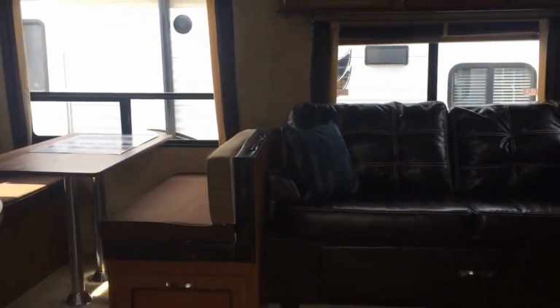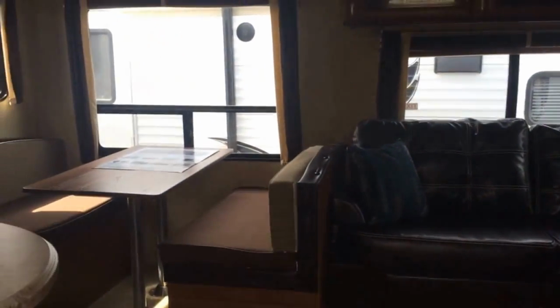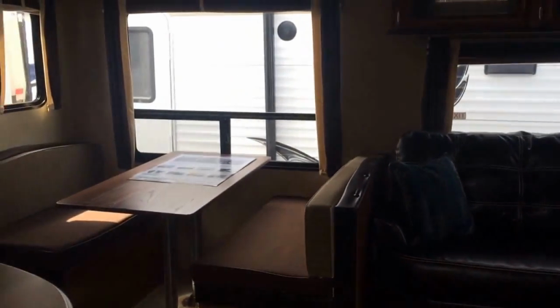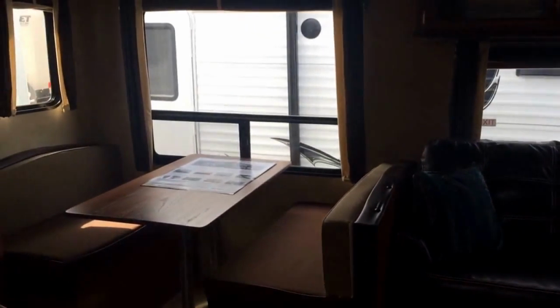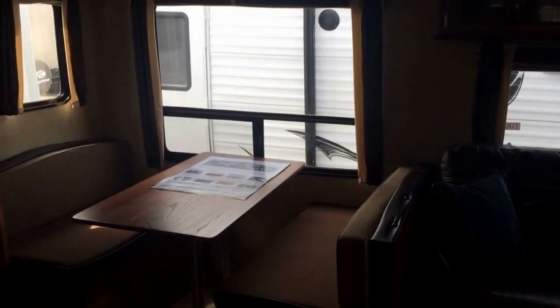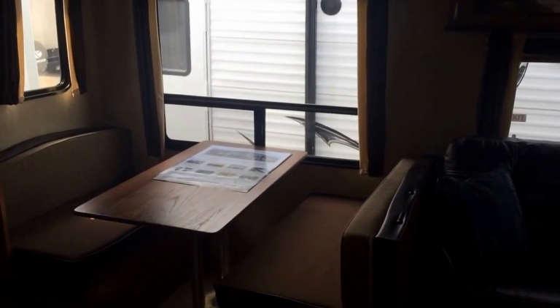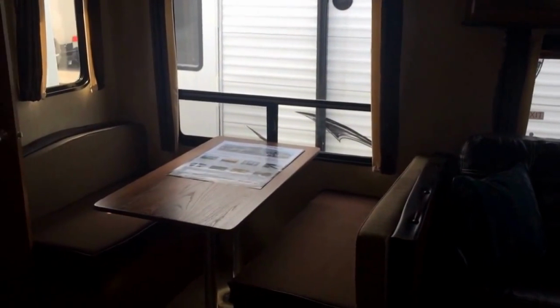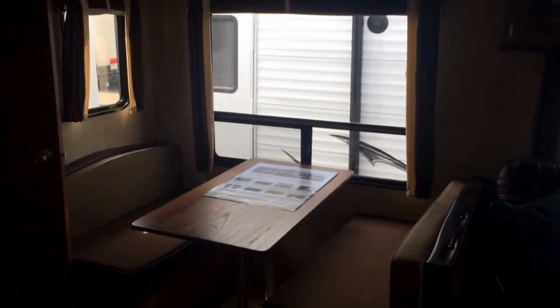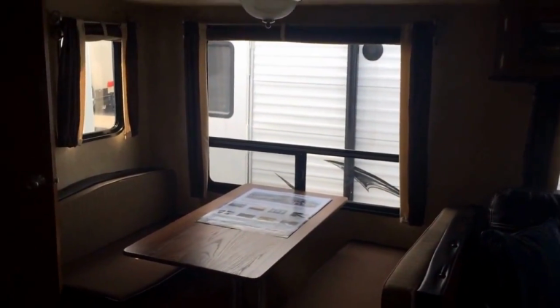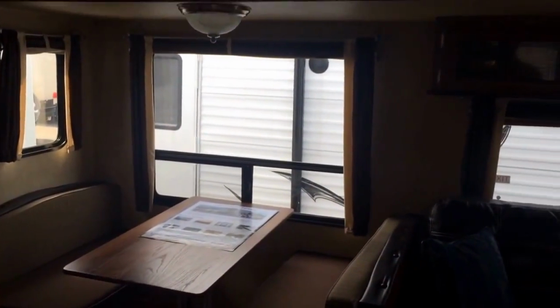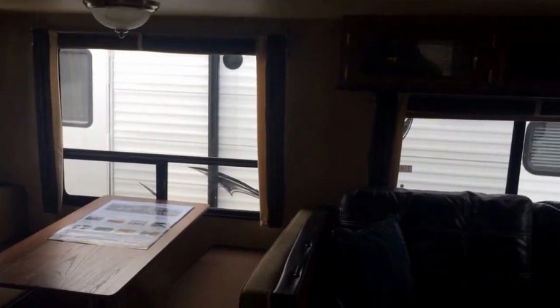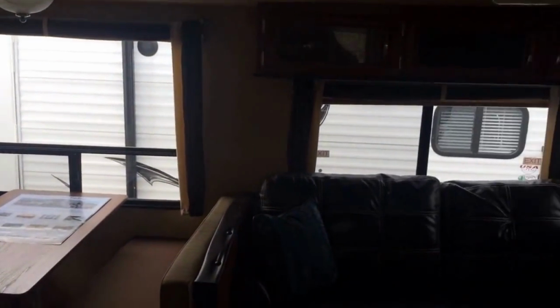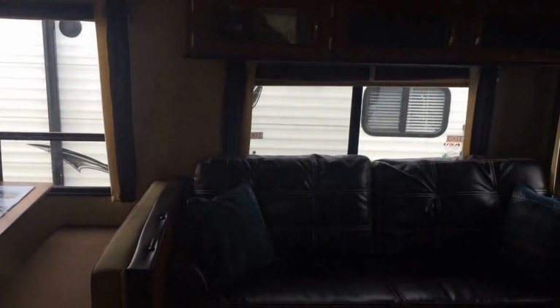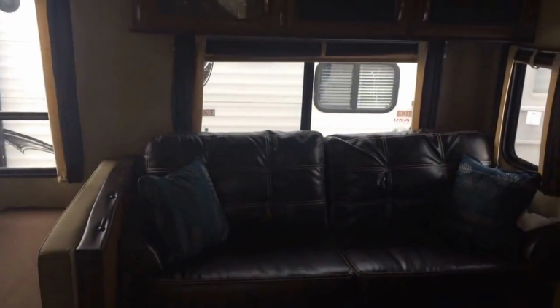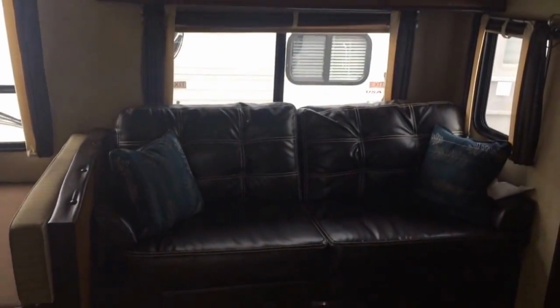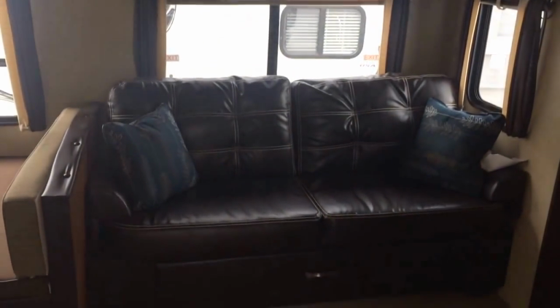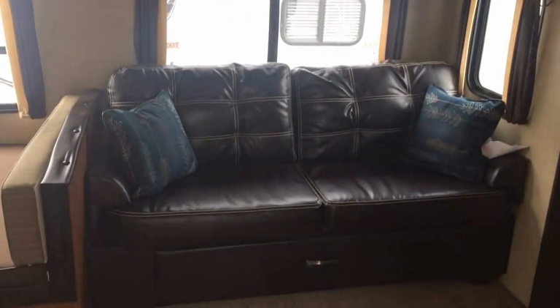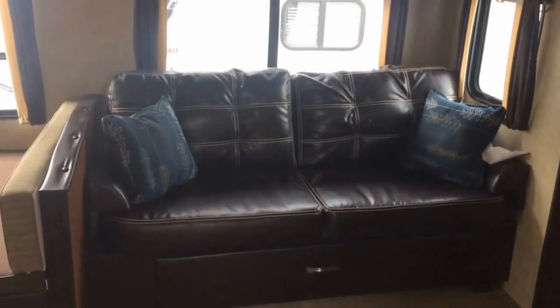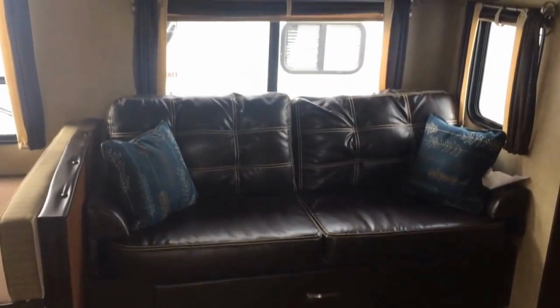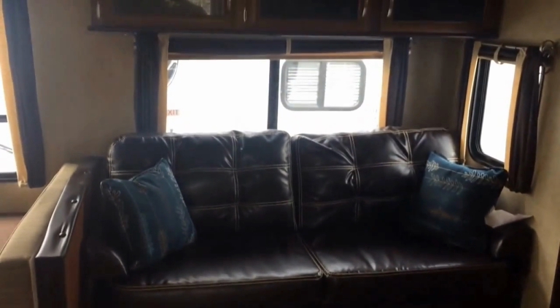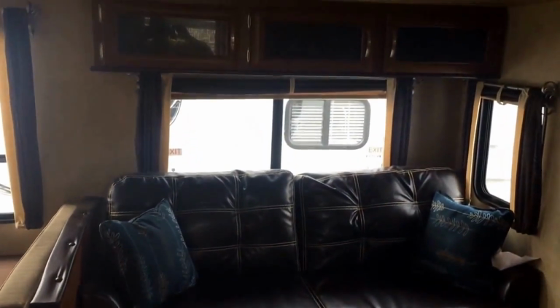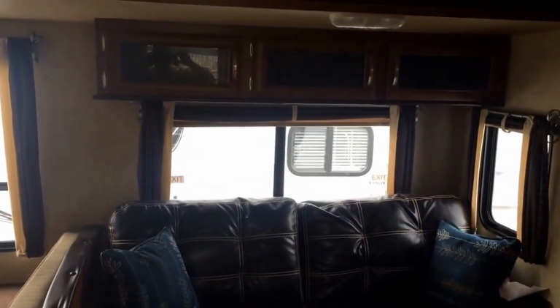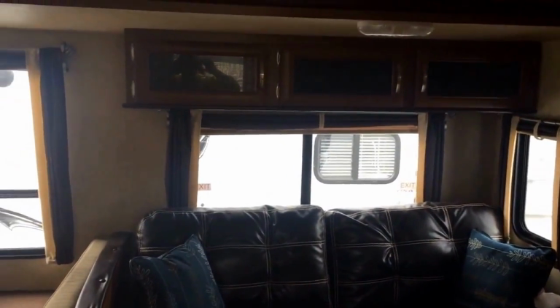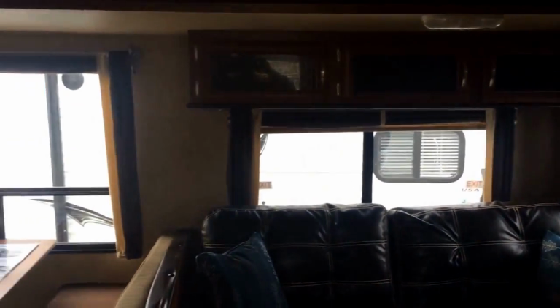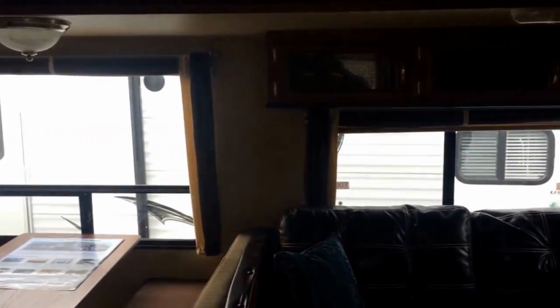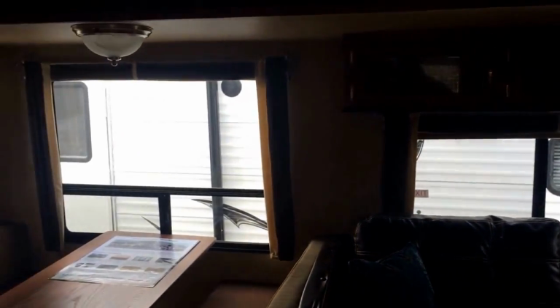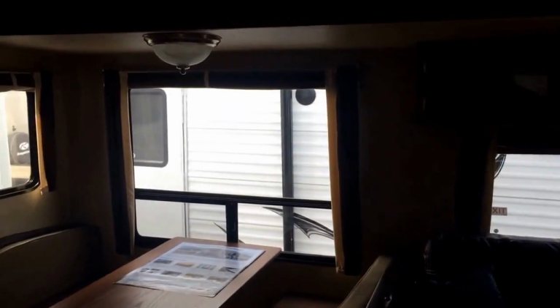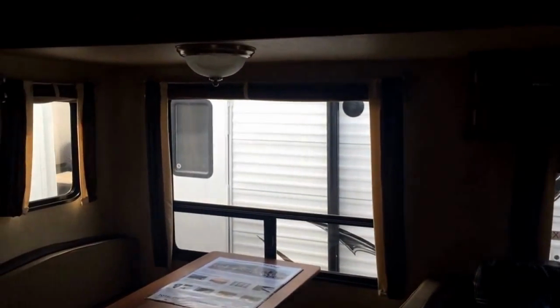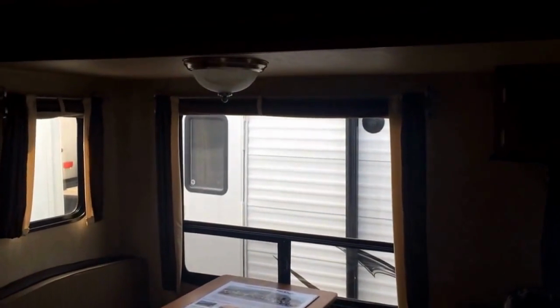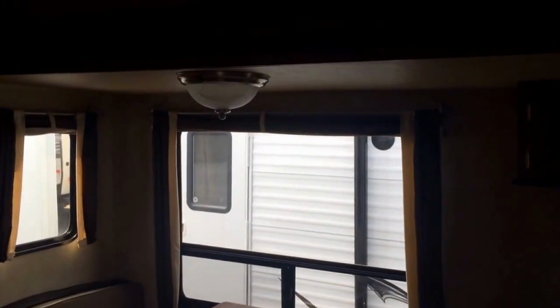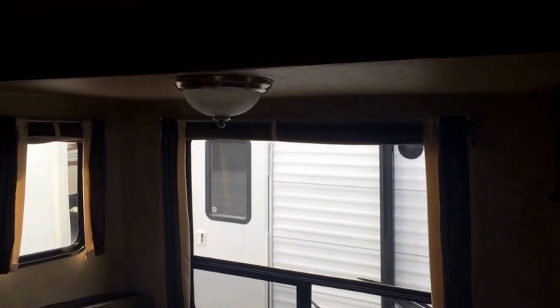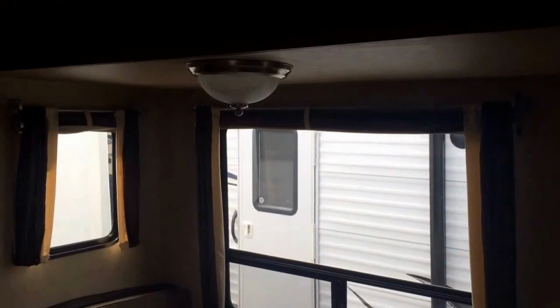Once inside this coach, there's plenty of room for the whole family. Dinette seating, as well as a sofa that makes into a bed with a drawer that pulls out underneath. Storage above. This has the showstopper package, which we've talked about a few times.